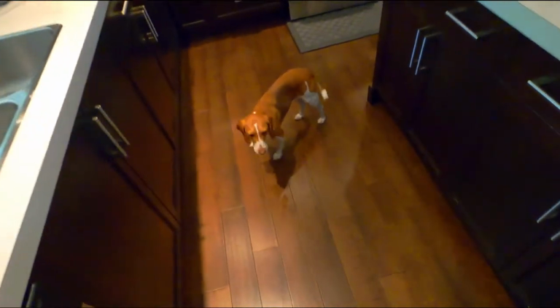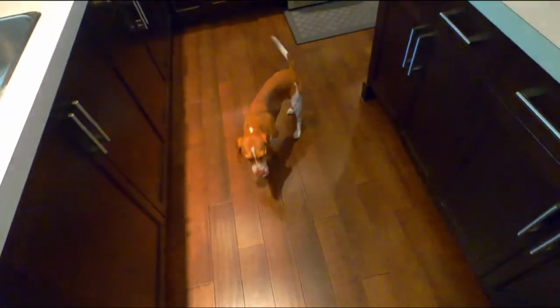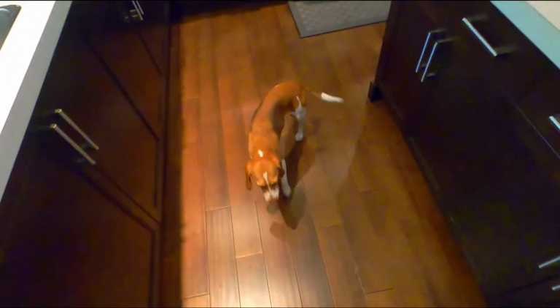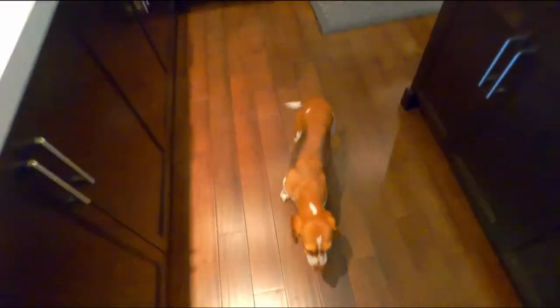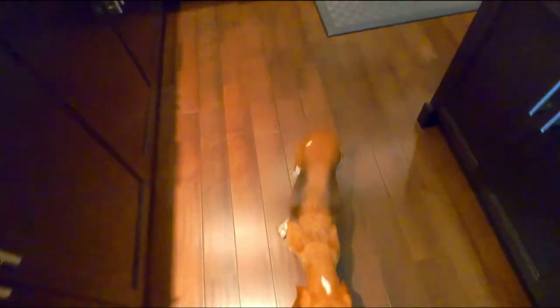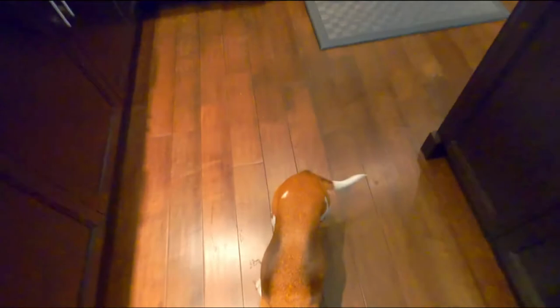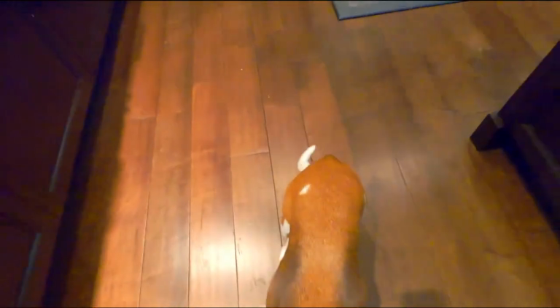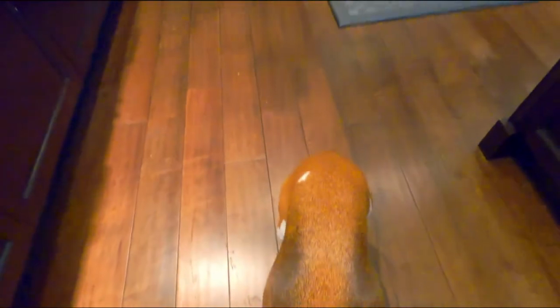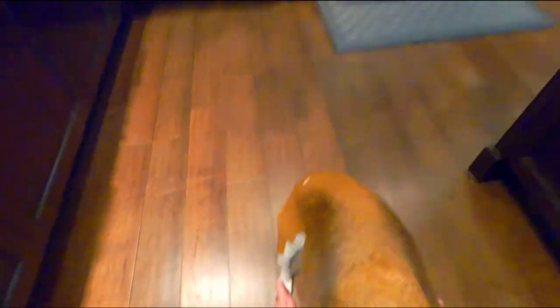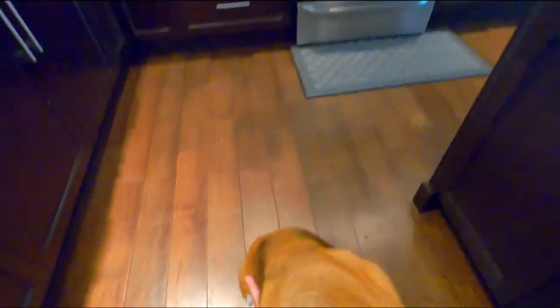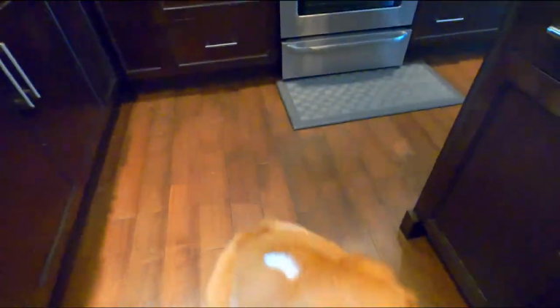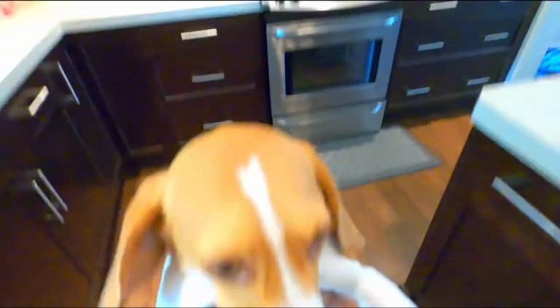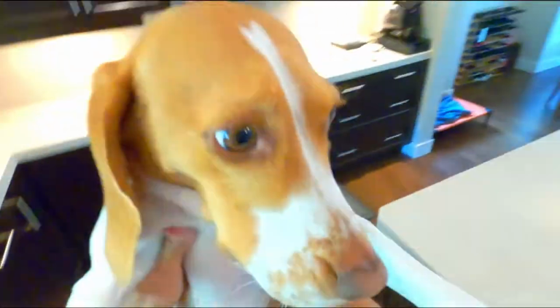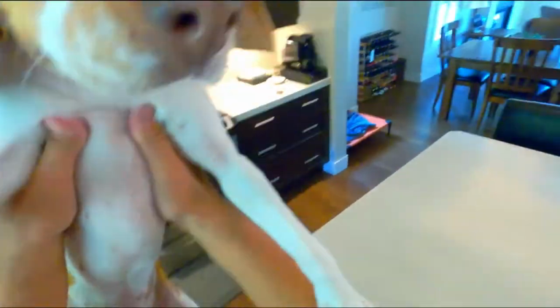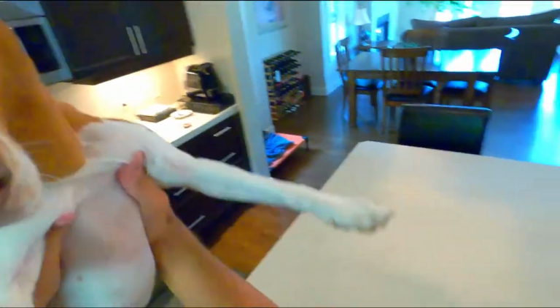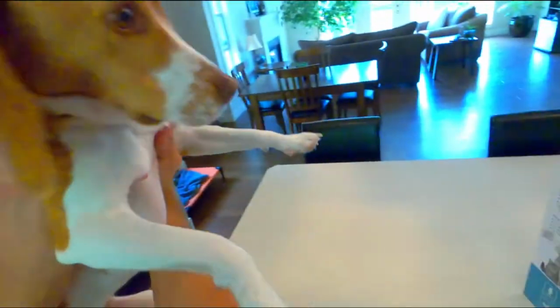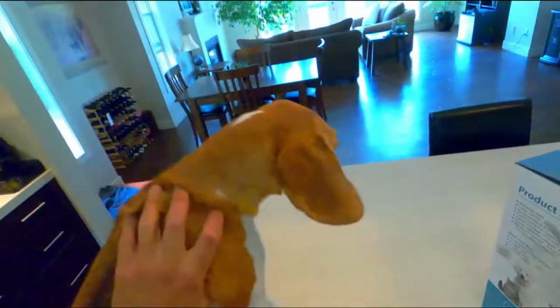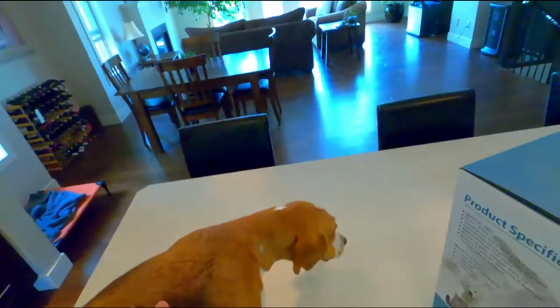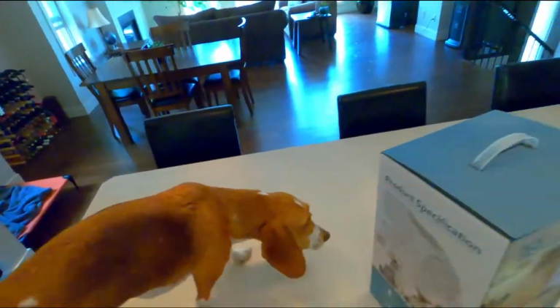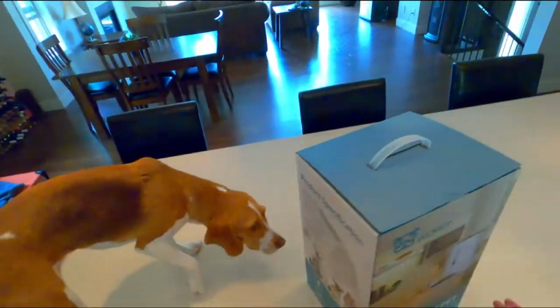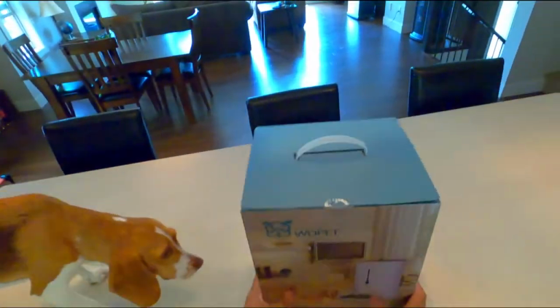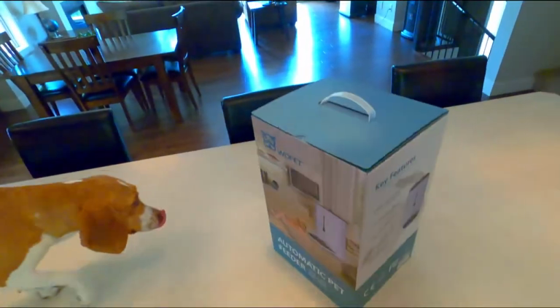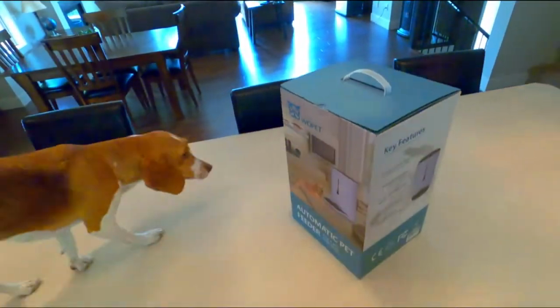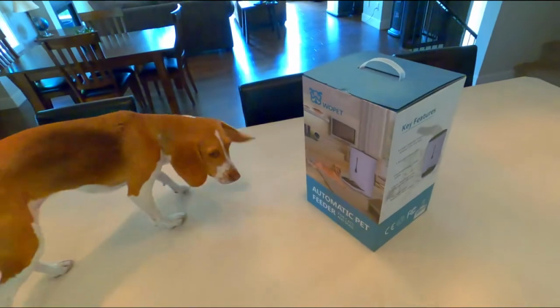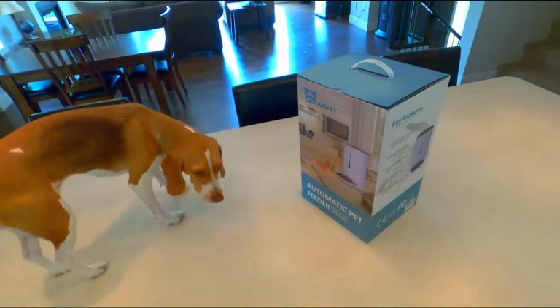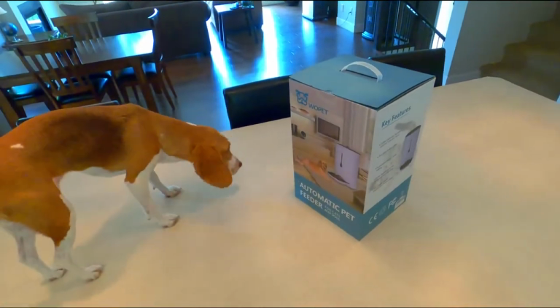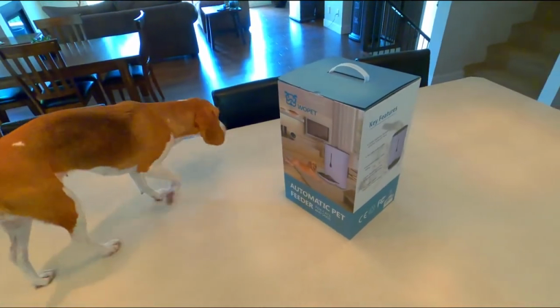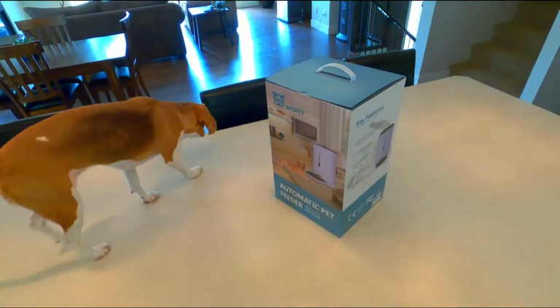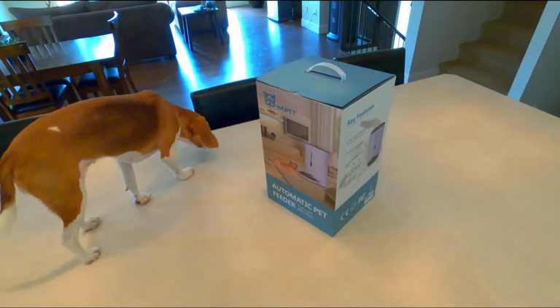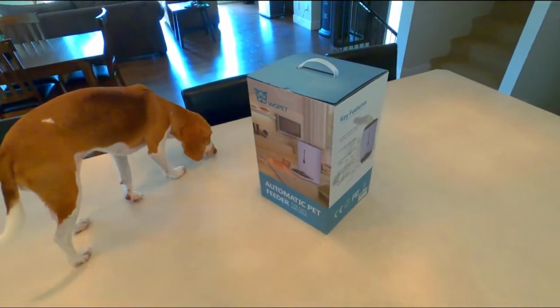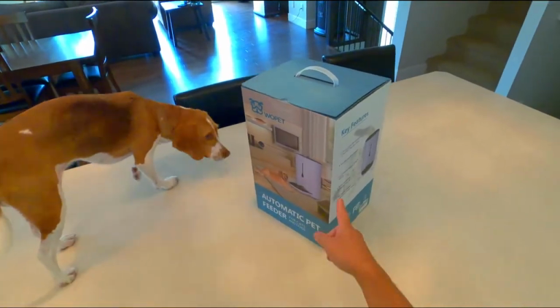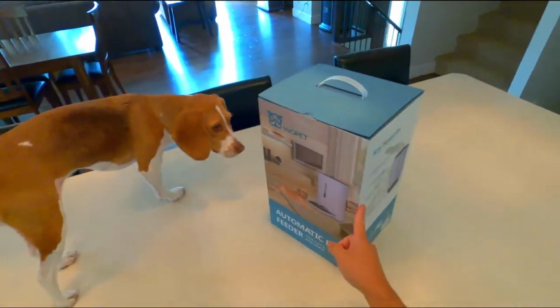Come here, come here, look at this. Close, look at what we got. What's this thing?